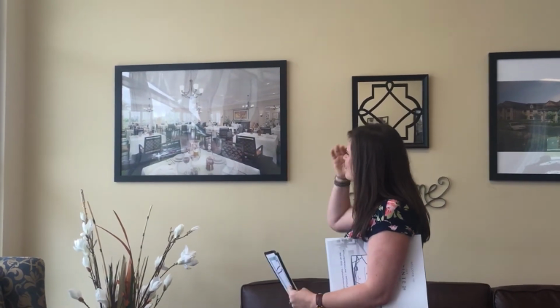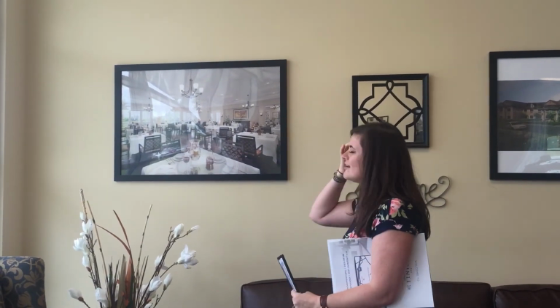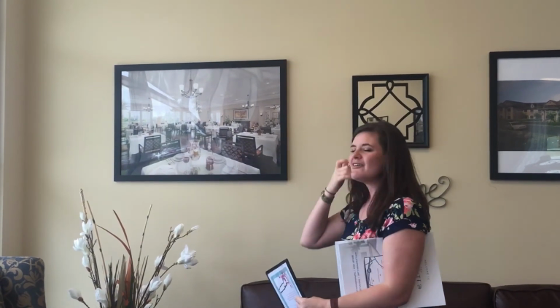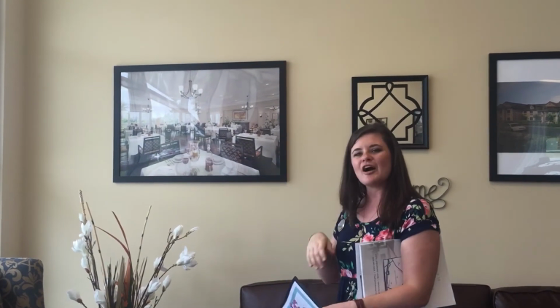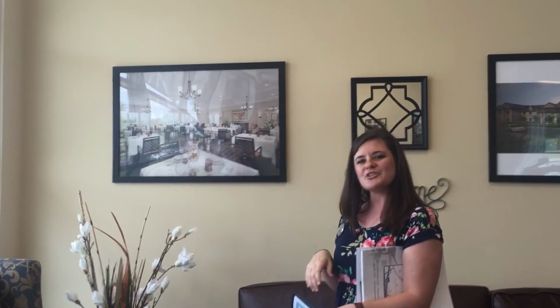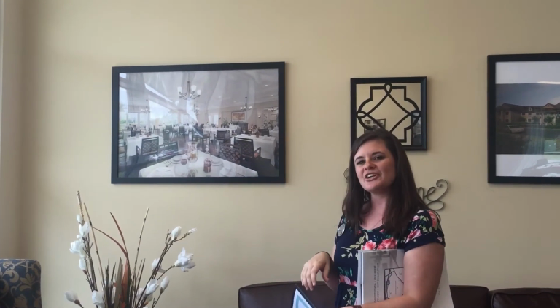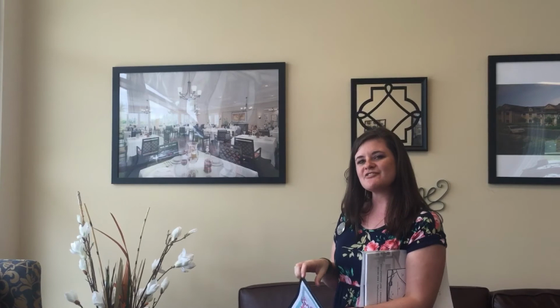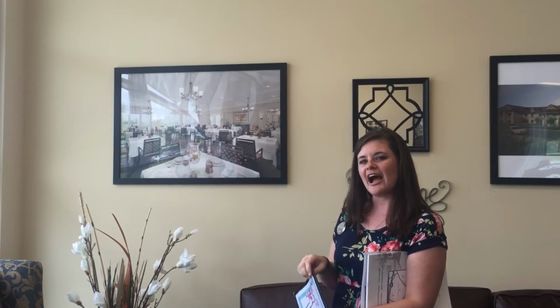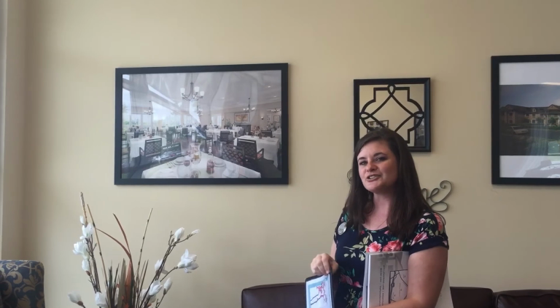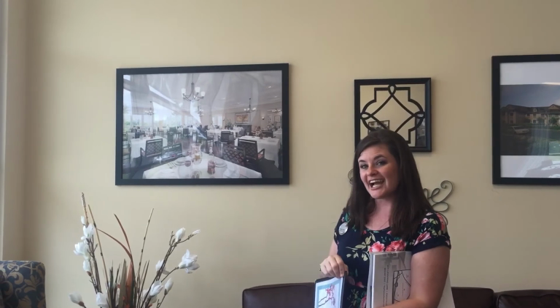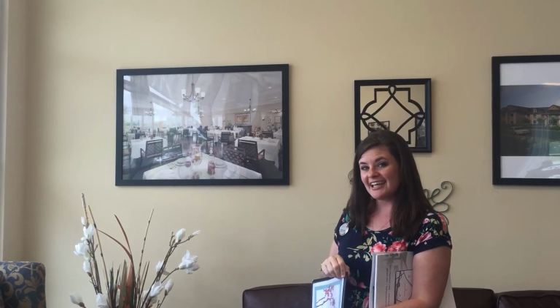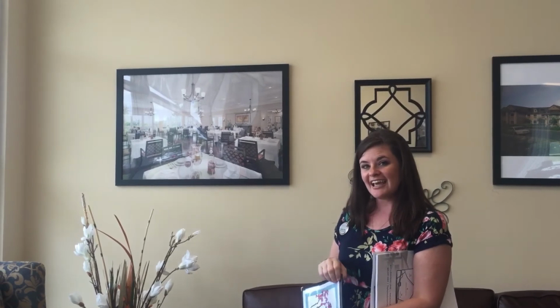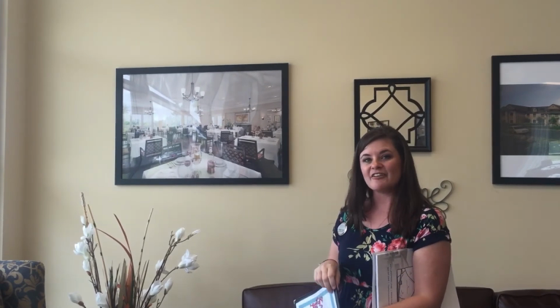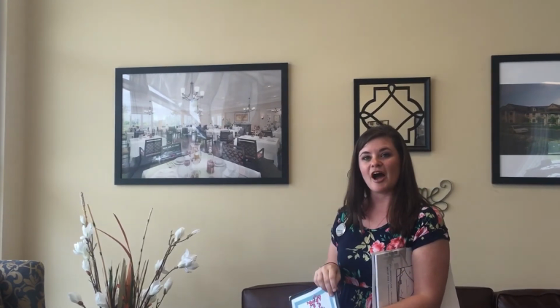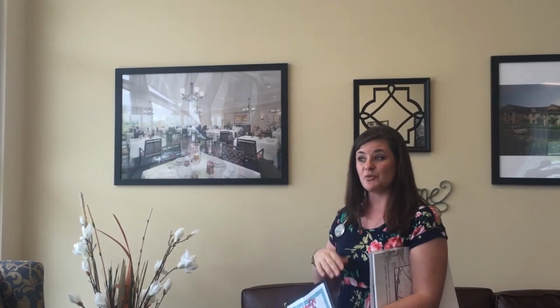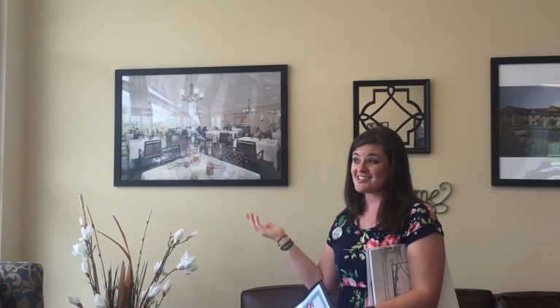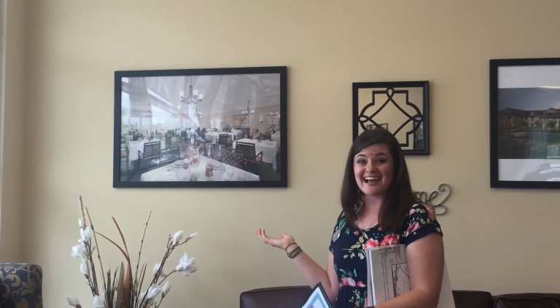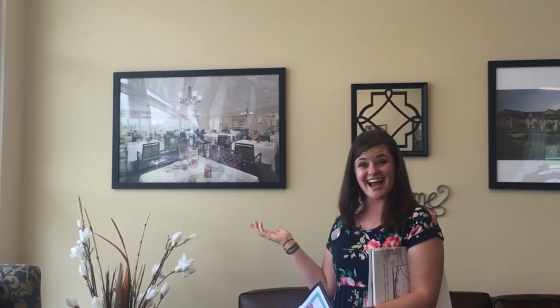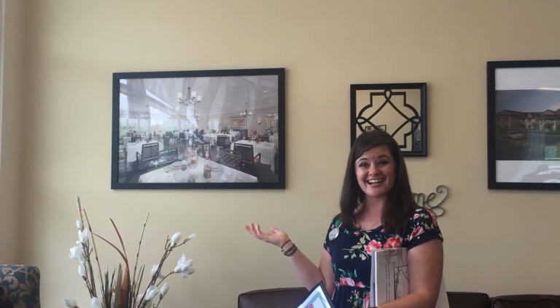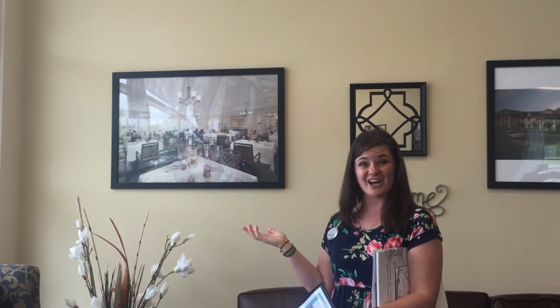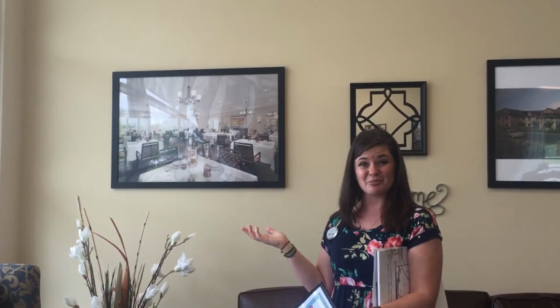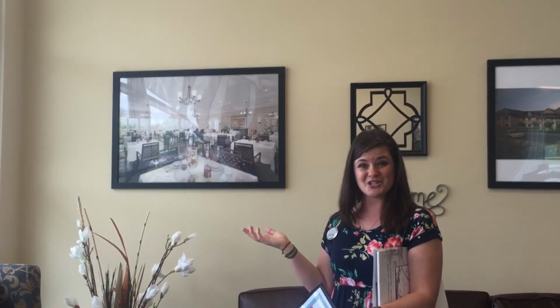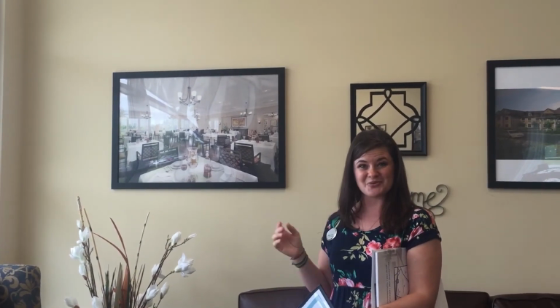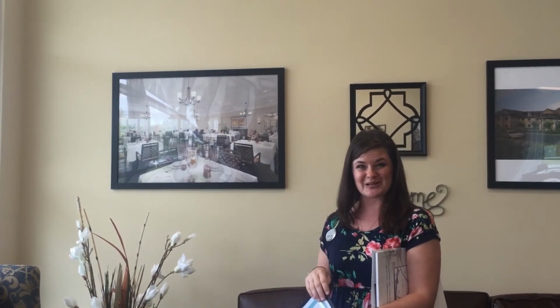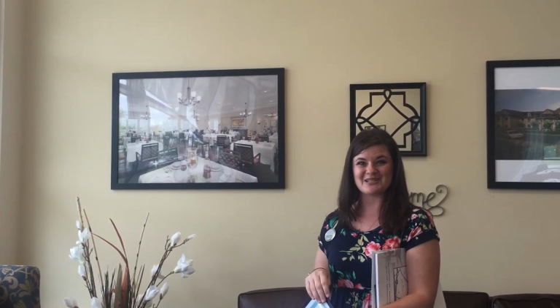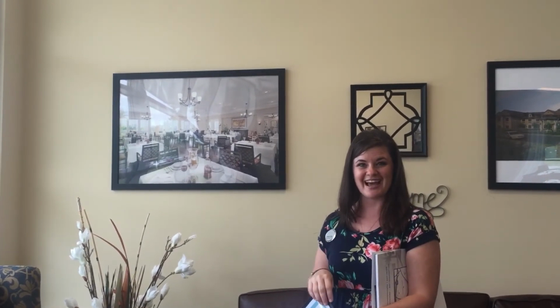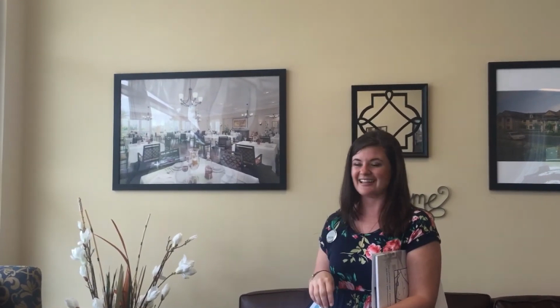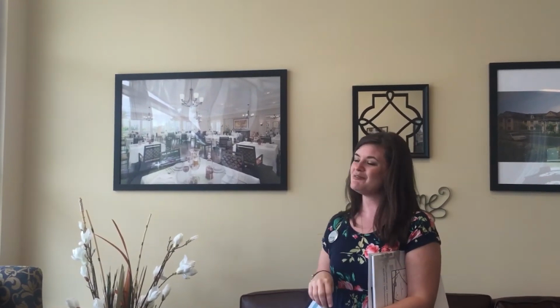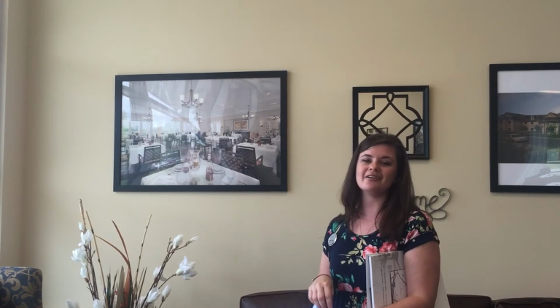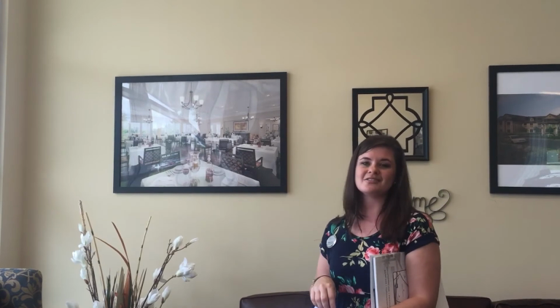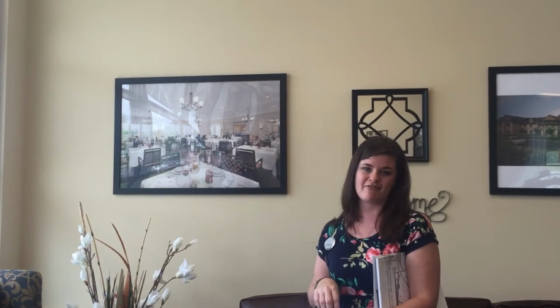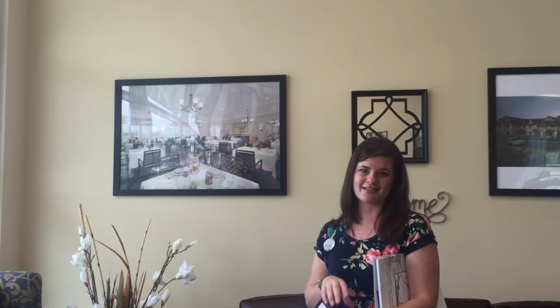We'll also have opportunities for outdoor dining. If you want to sit outside in our covered porch, you're welcome to do that at any meal you see fit.